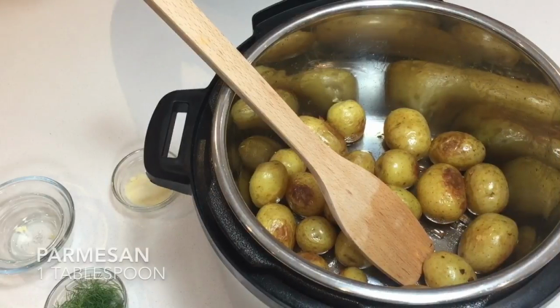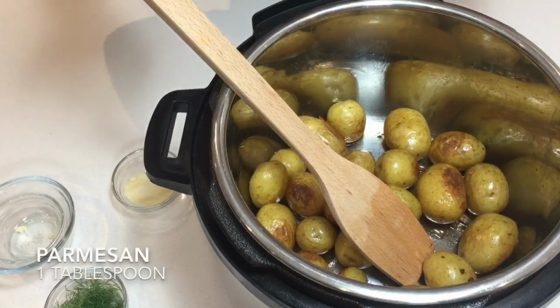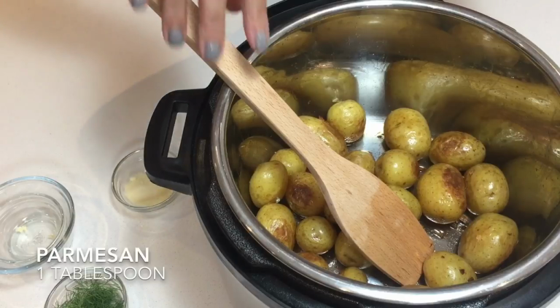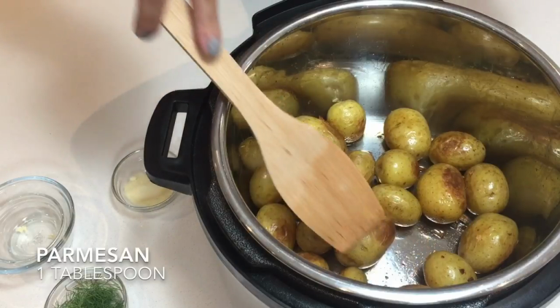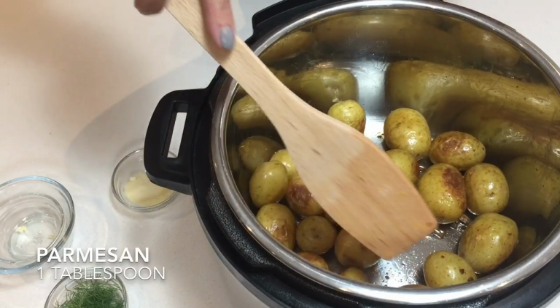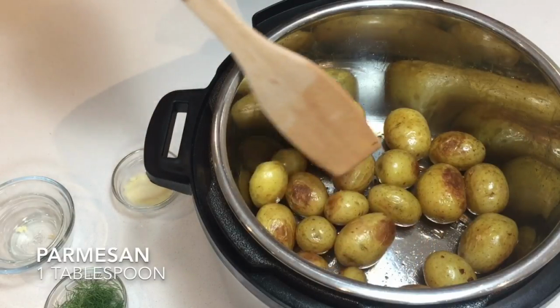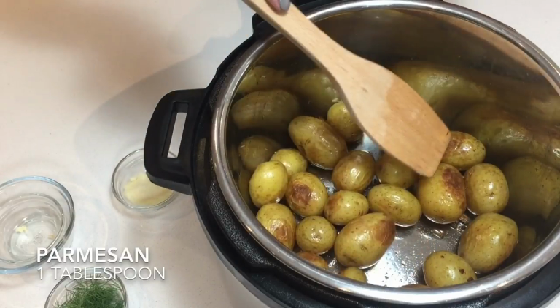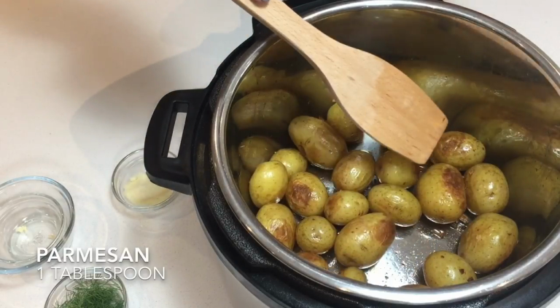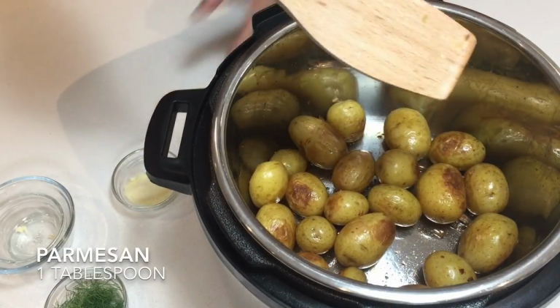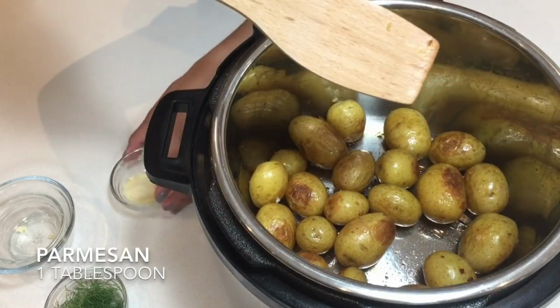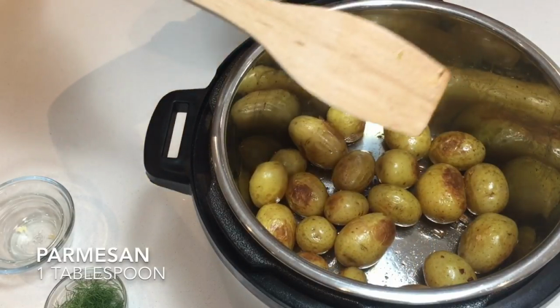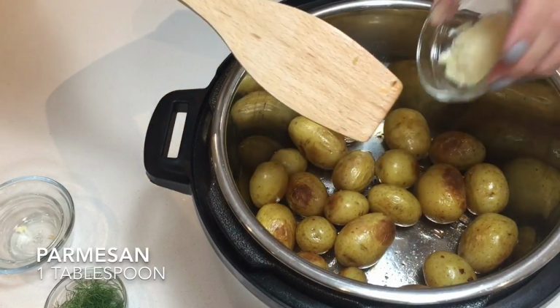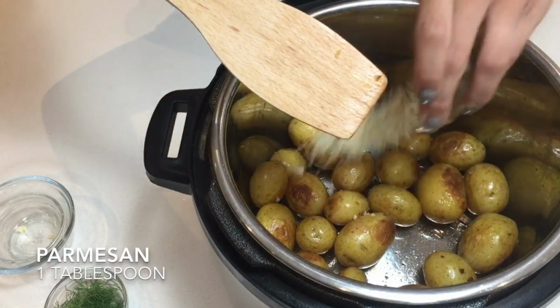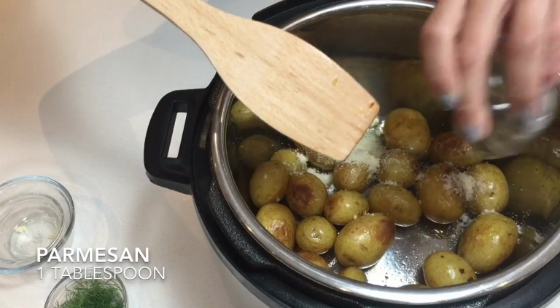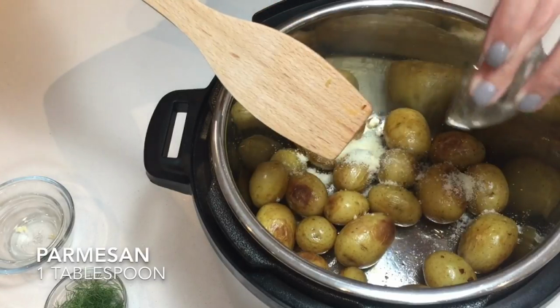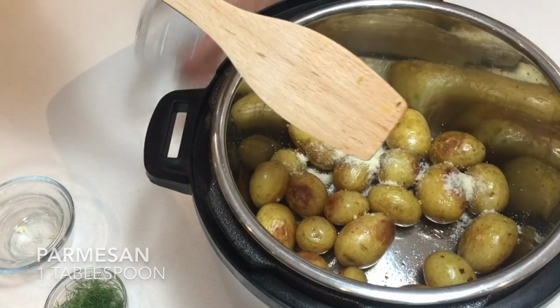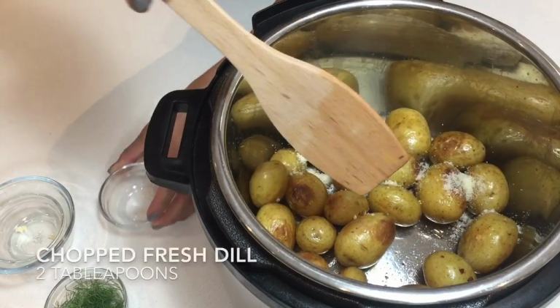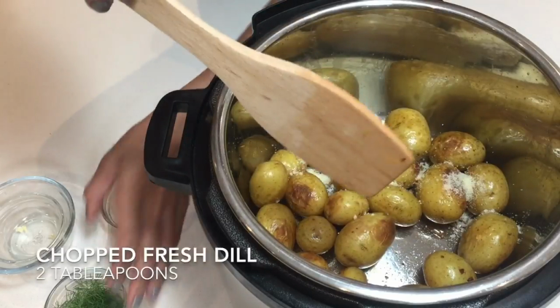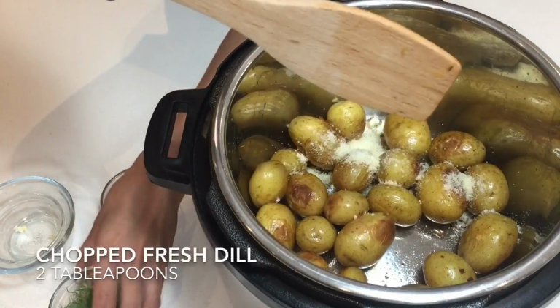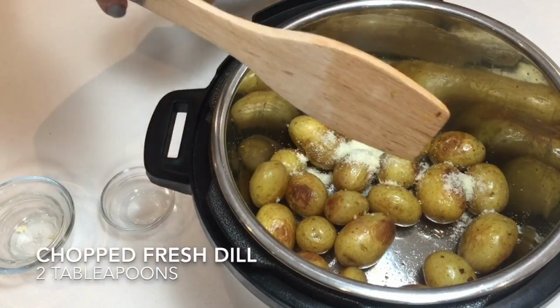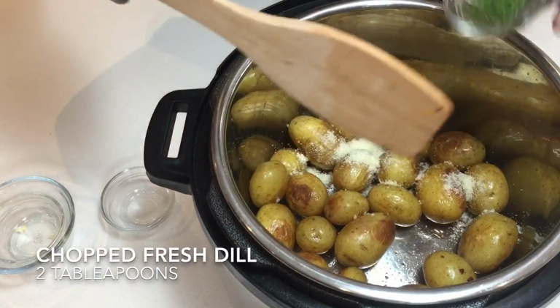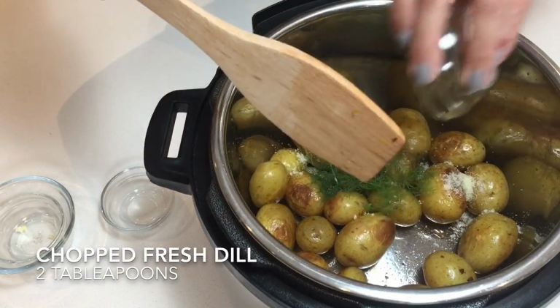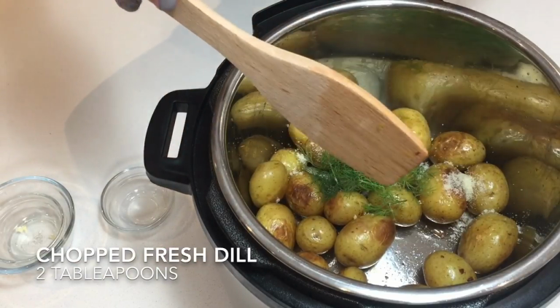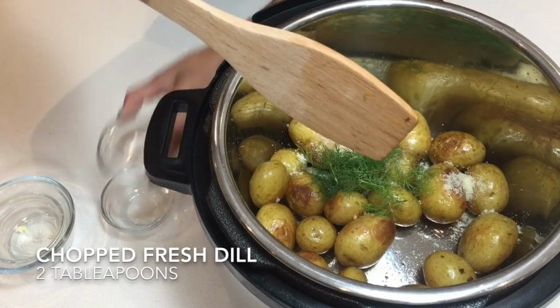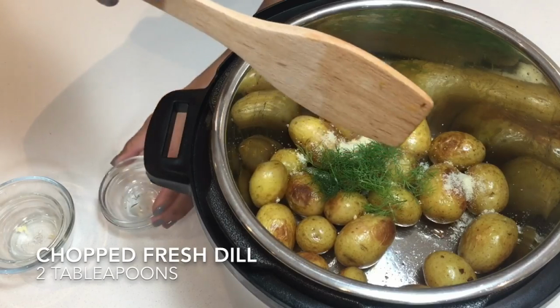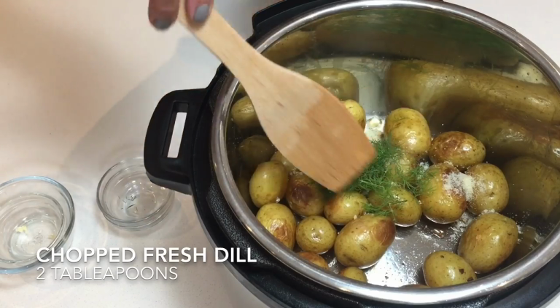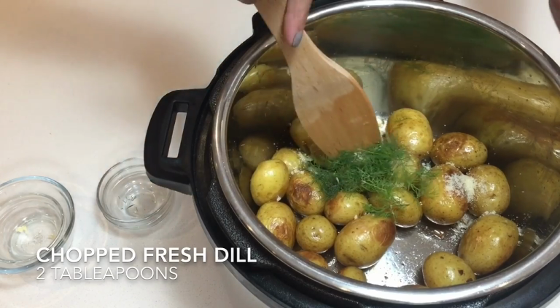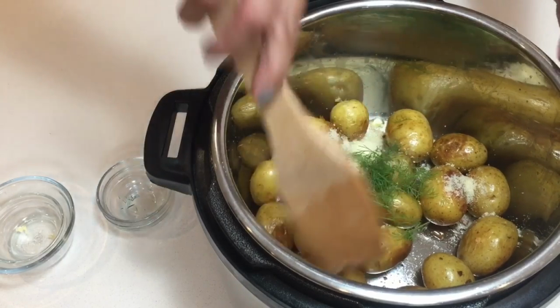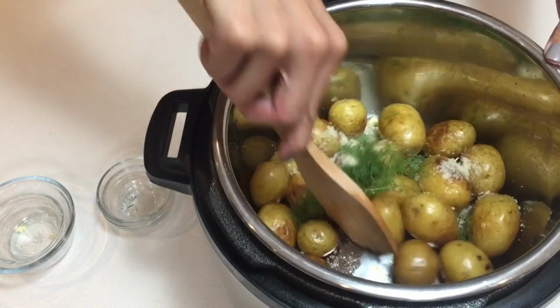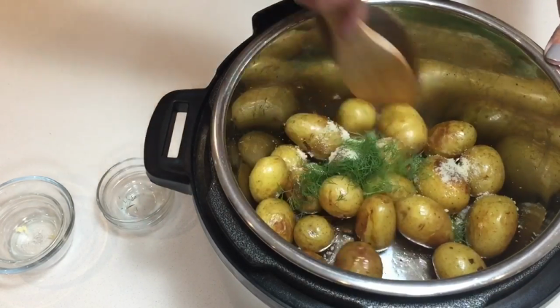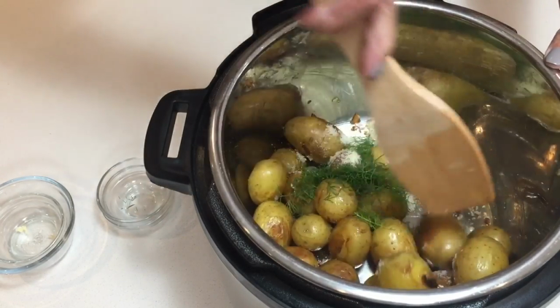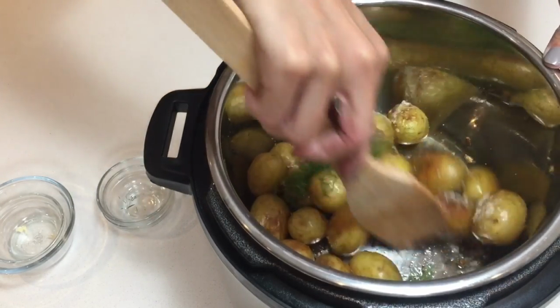Once you've browned it to the crispiness that you like on the outside of your potatoes, just add in your parmesan and your dill. We'll toss that up and it's ready to be served.